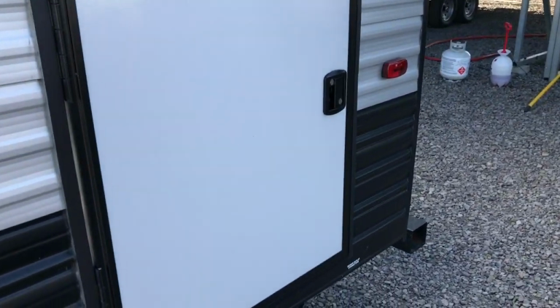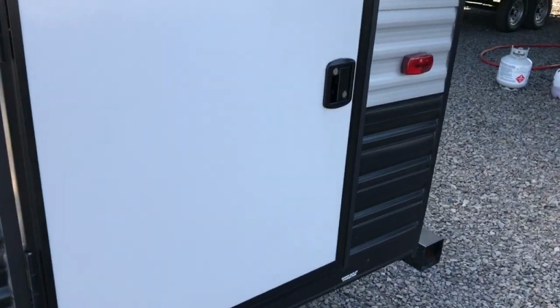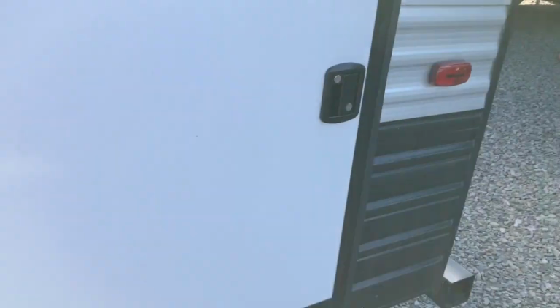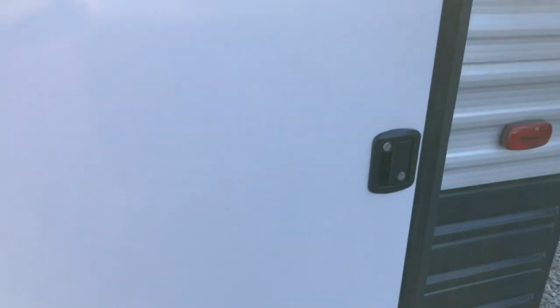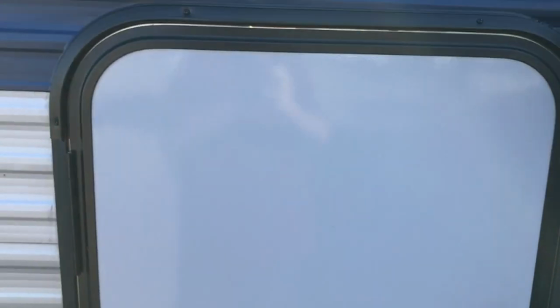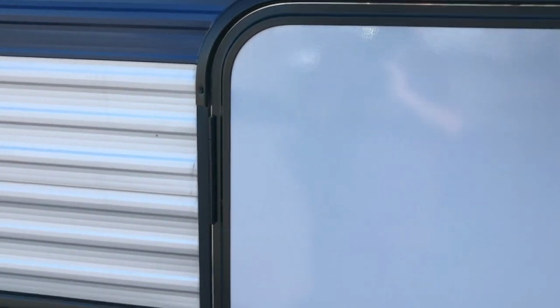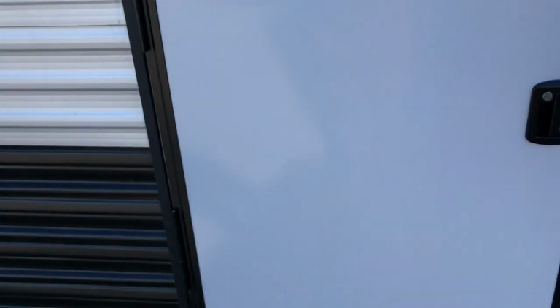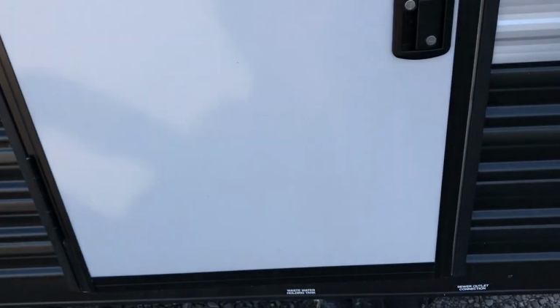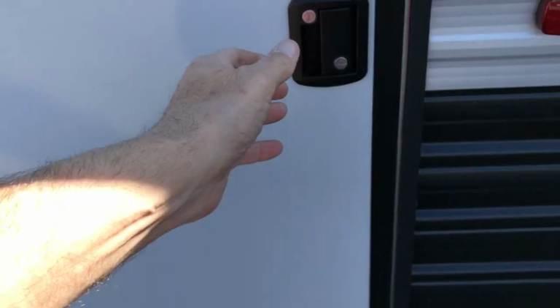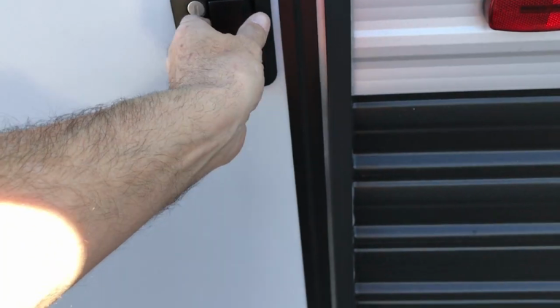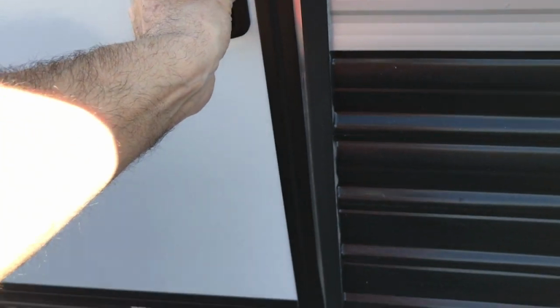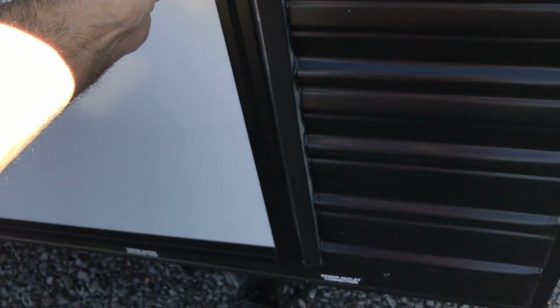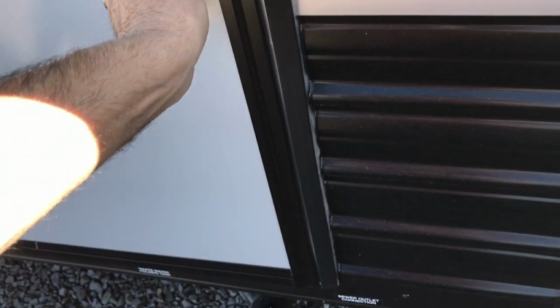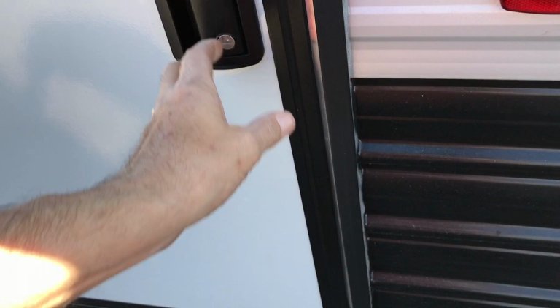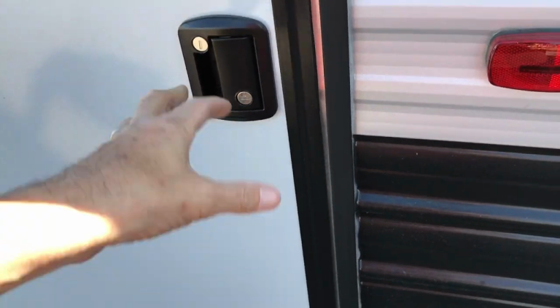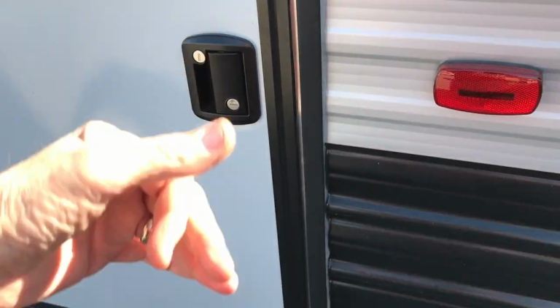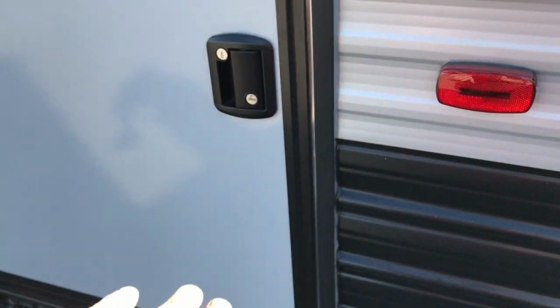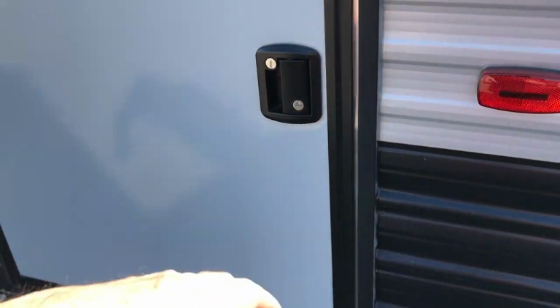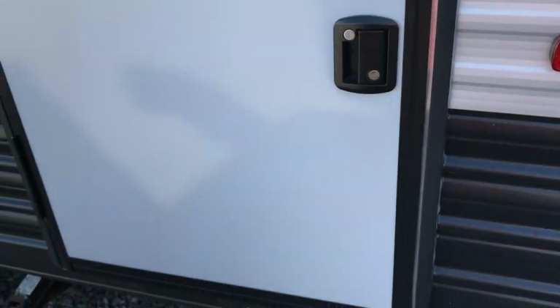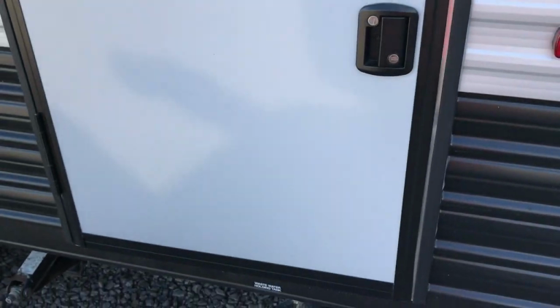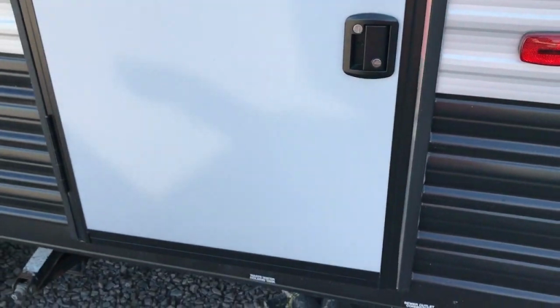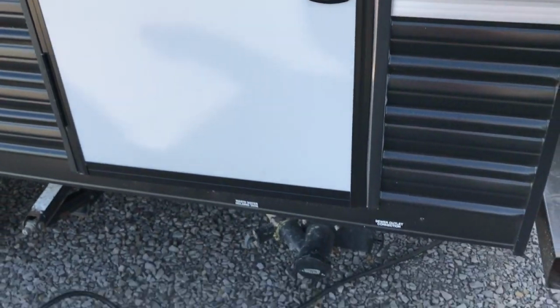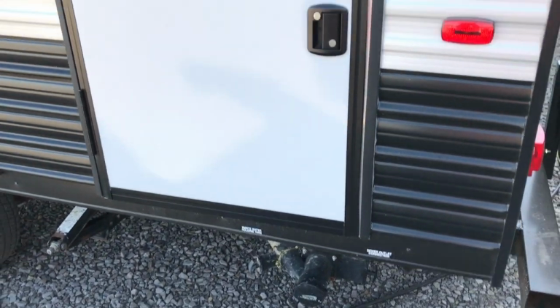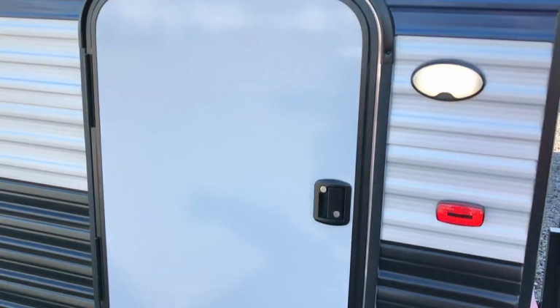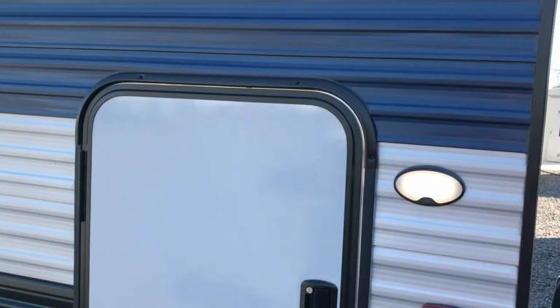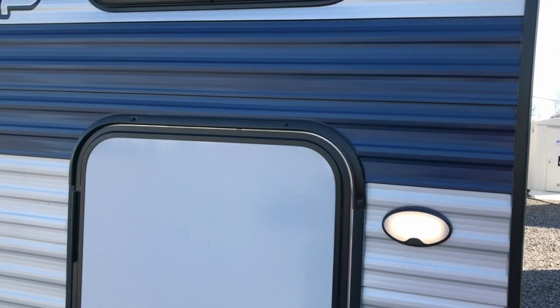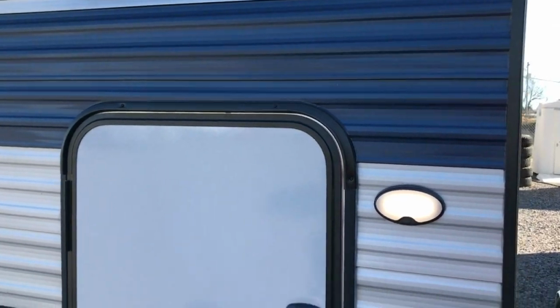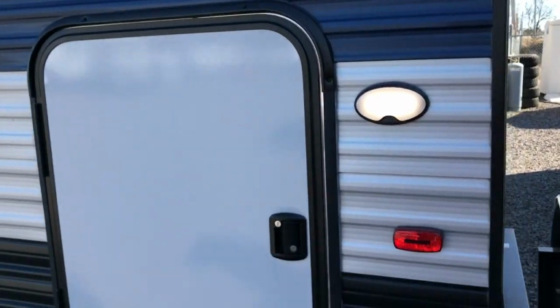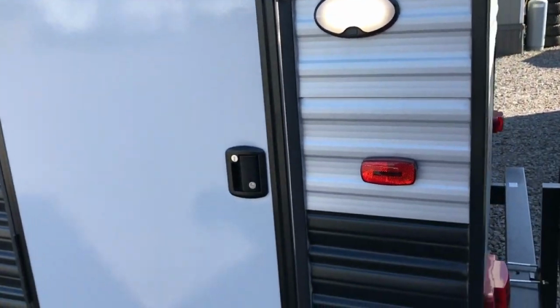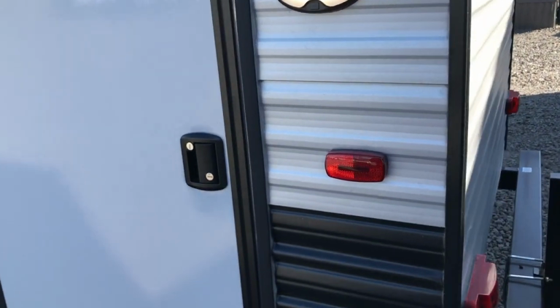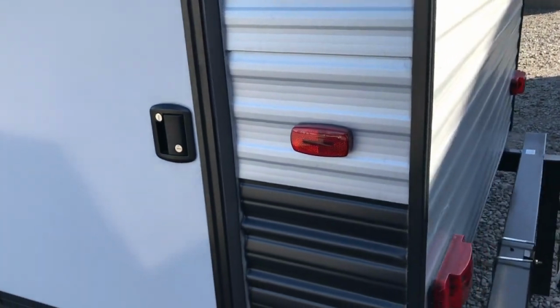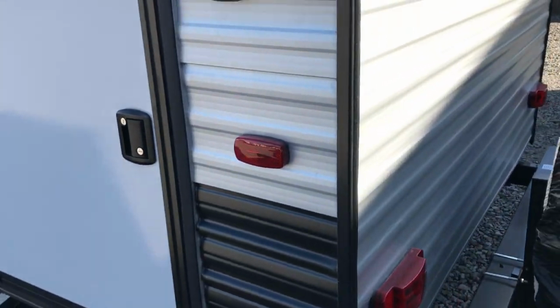Back here you have a big door. If you open that door, it's underneath one of the bunks and that bunk will flip up so you can put like a gas grill, bicycles and things like that in there.